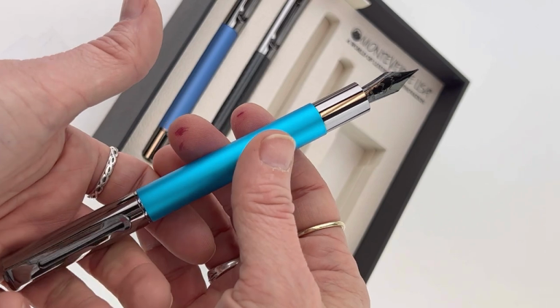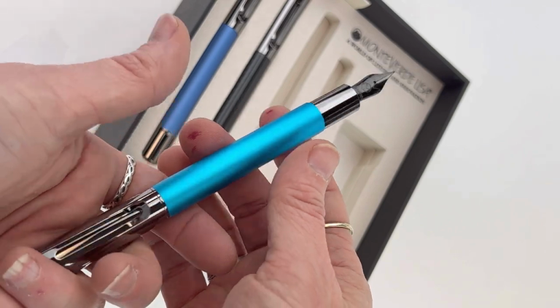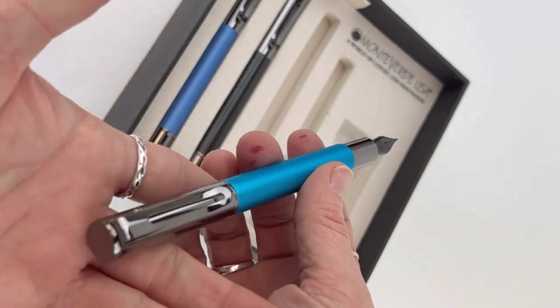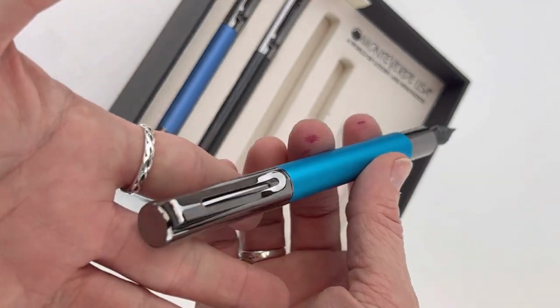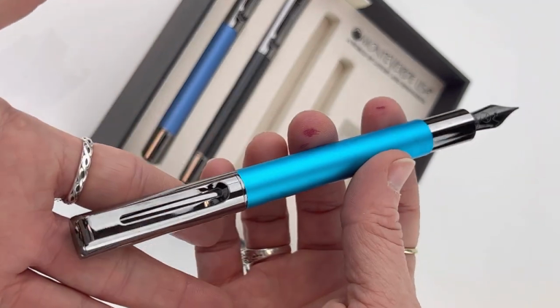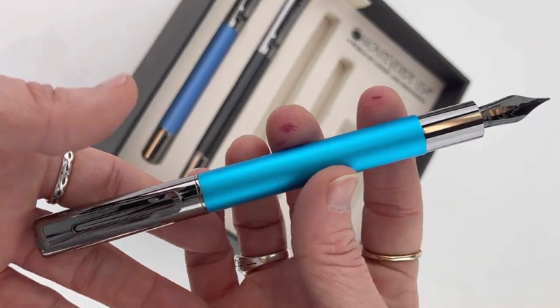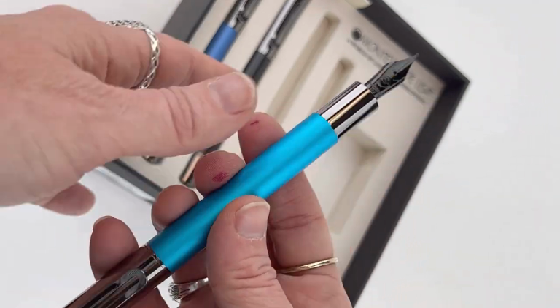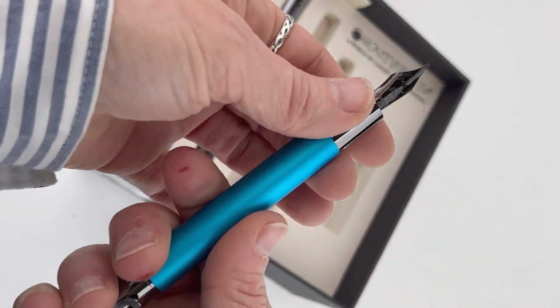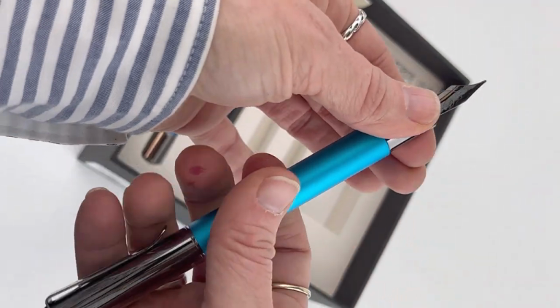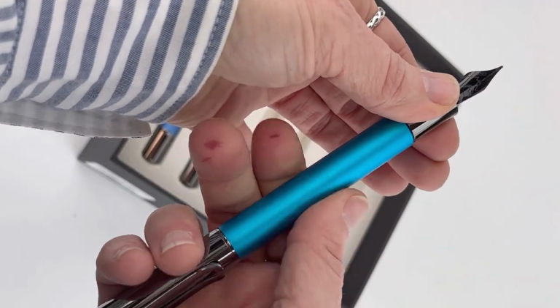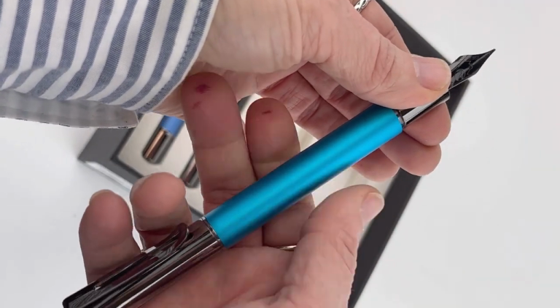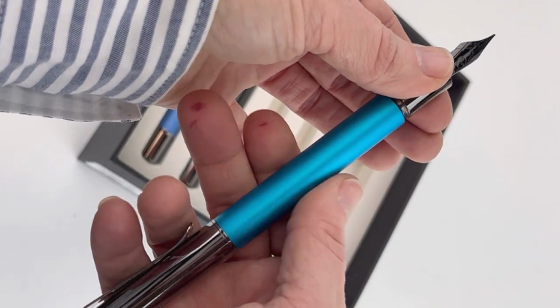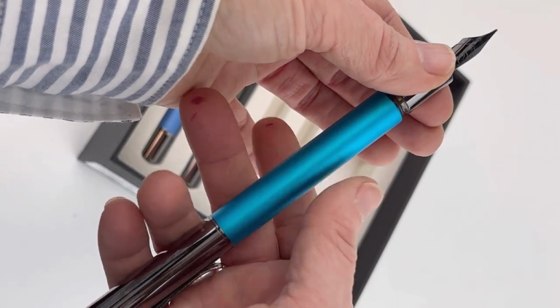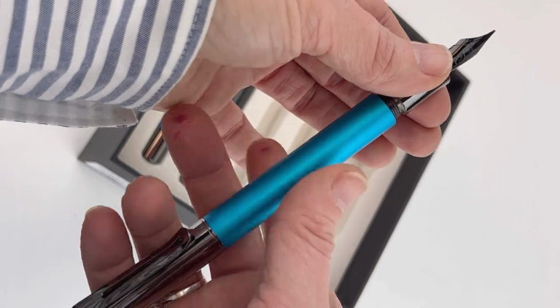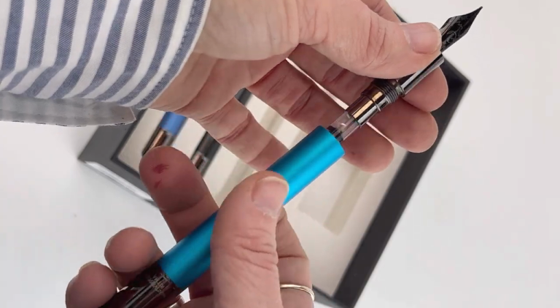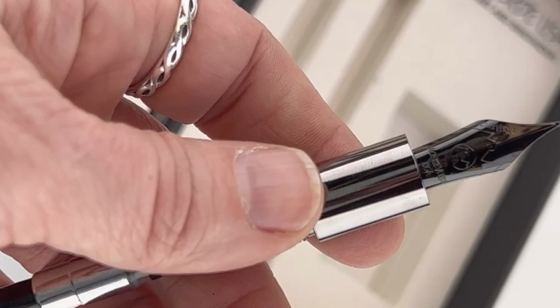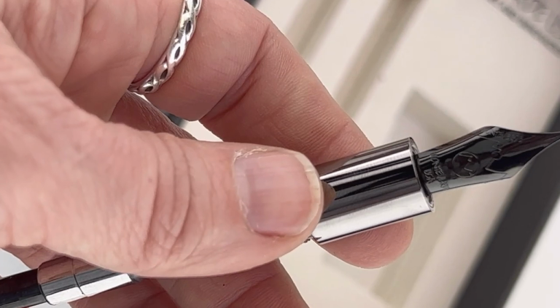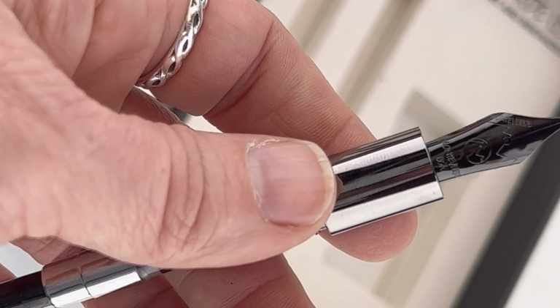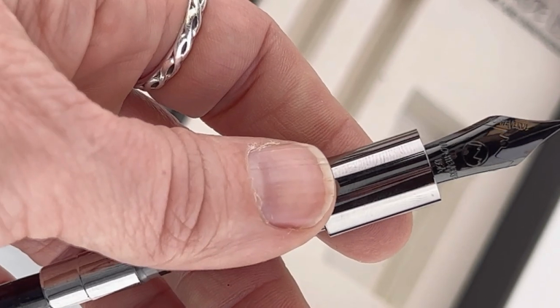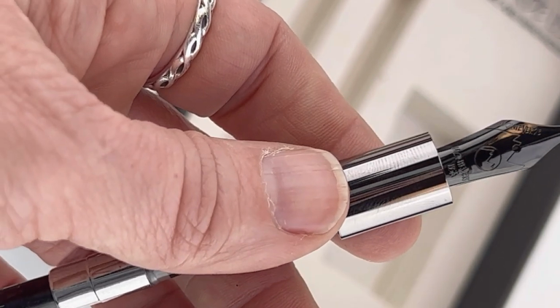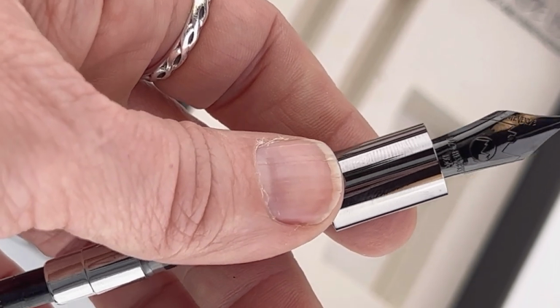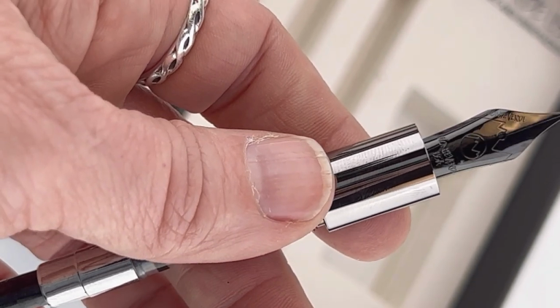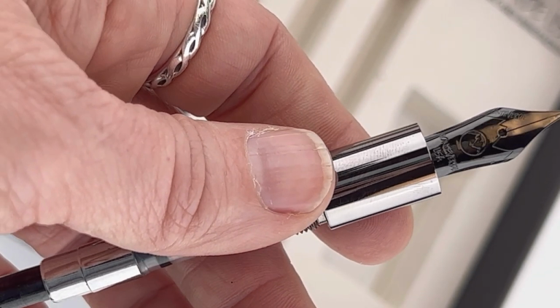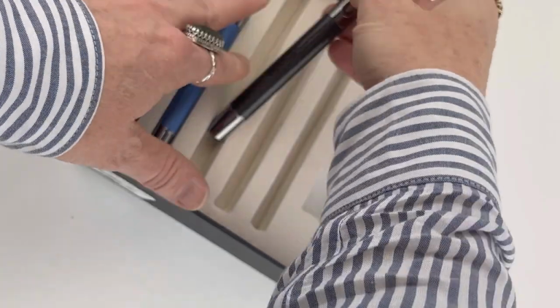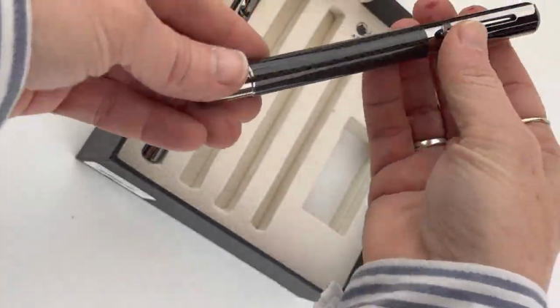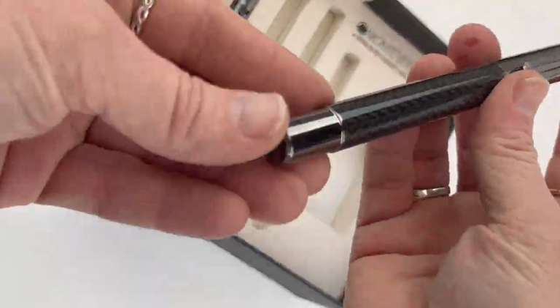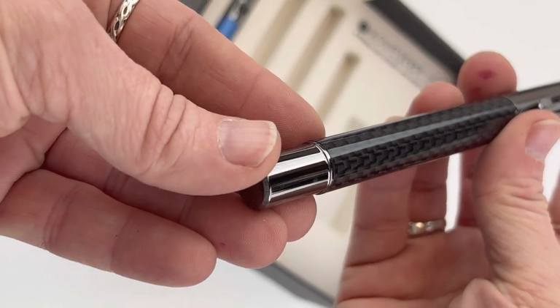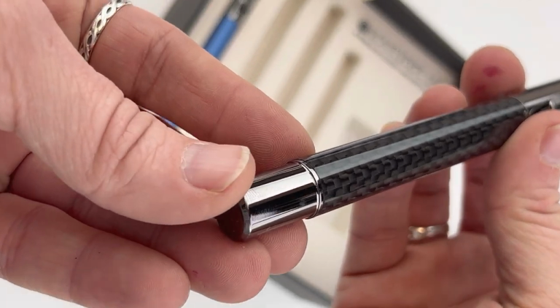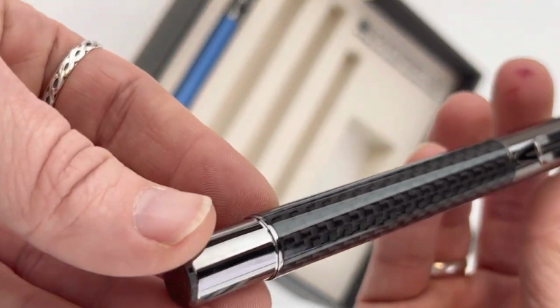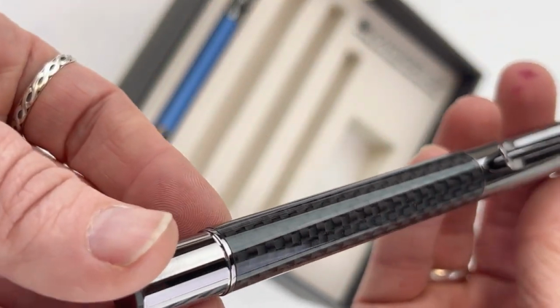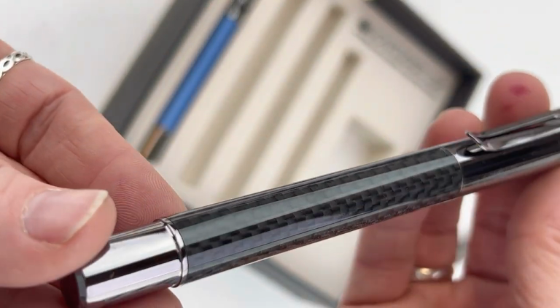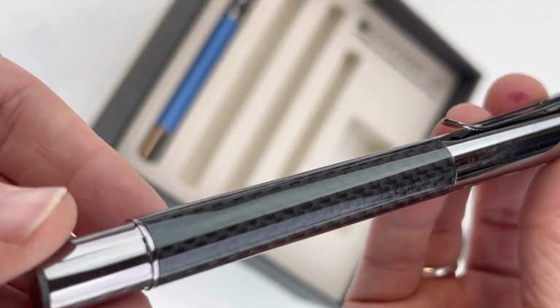The other particularly cool thing about this fountain pen set is that you get three different nib sizes in your fountain pen gift set. So you get a fine nib, a medium nib, and then your carbon fiber pen is a flex nib.